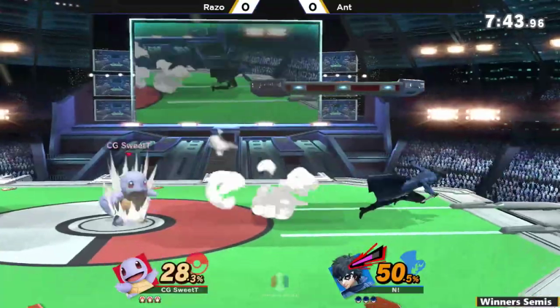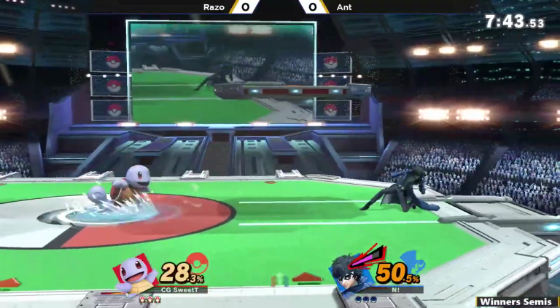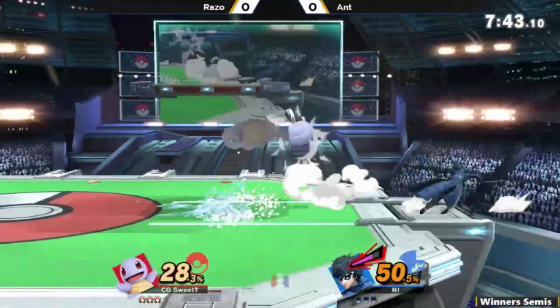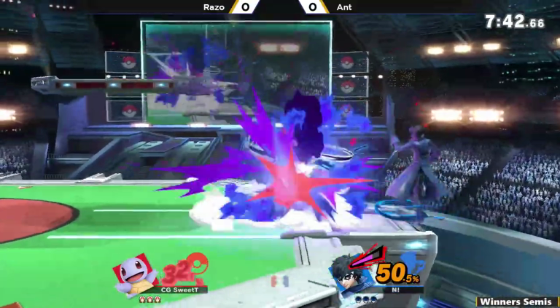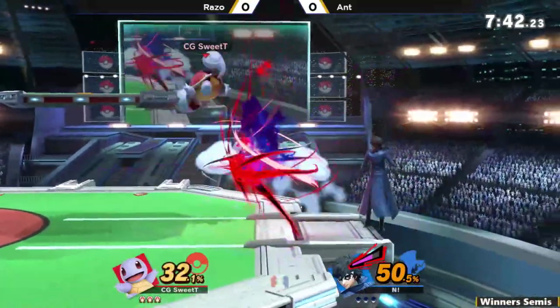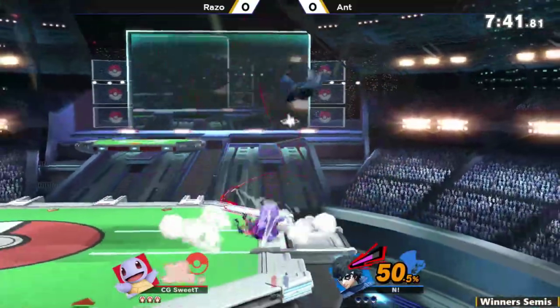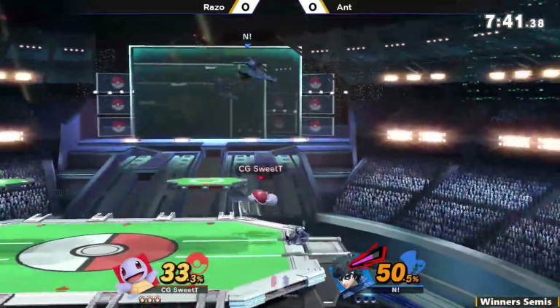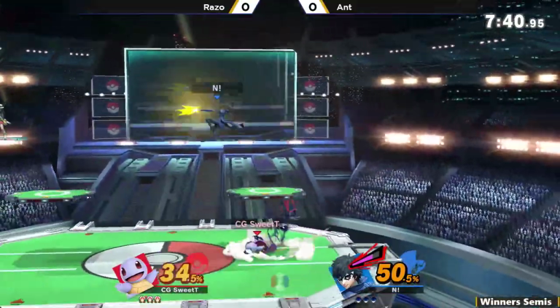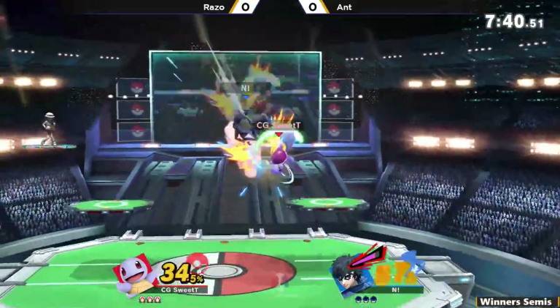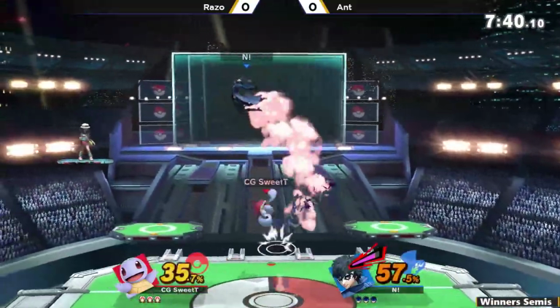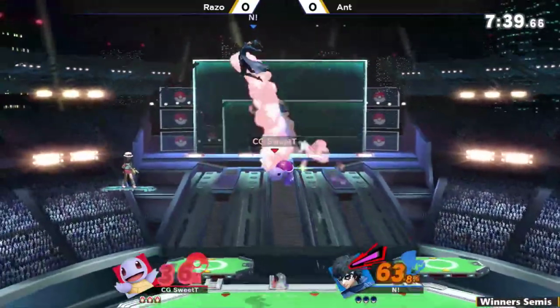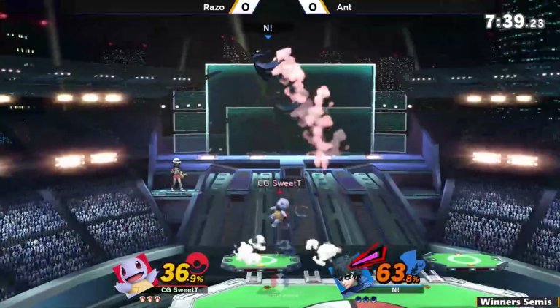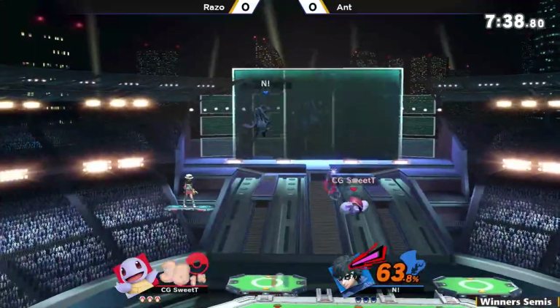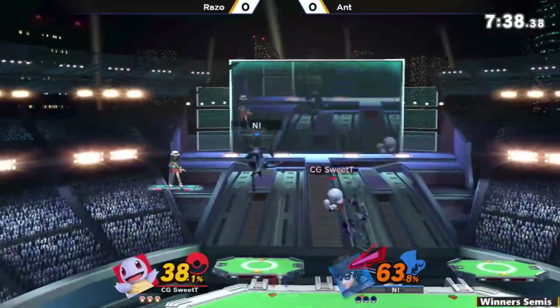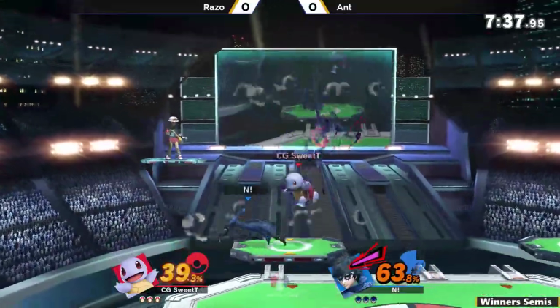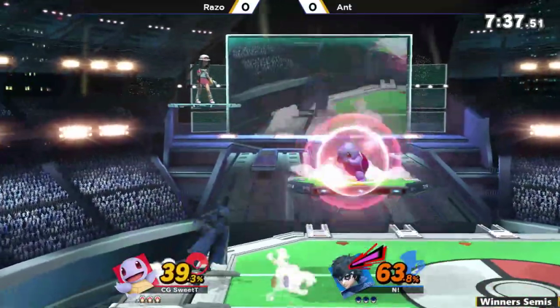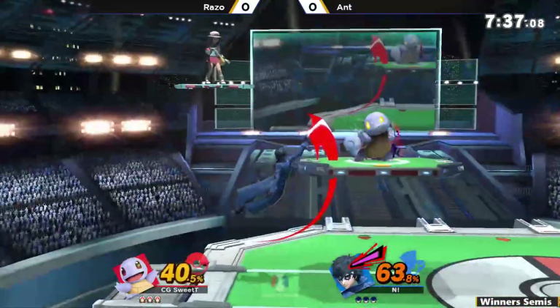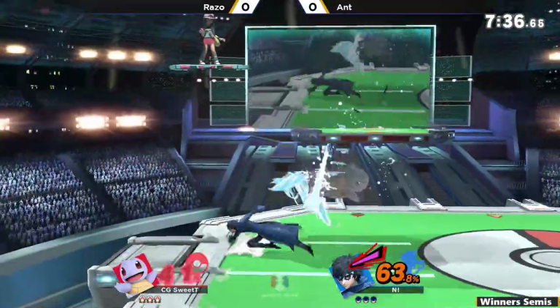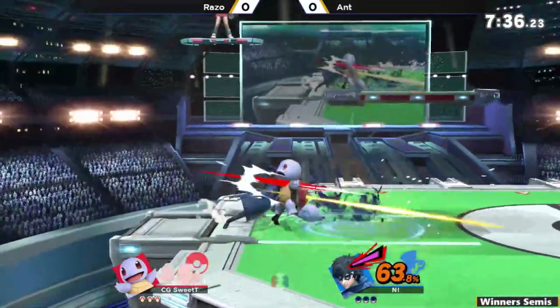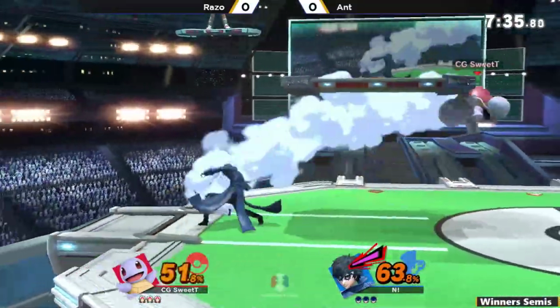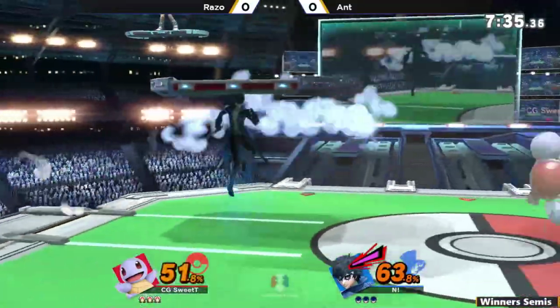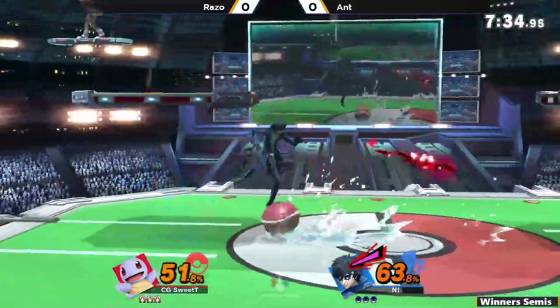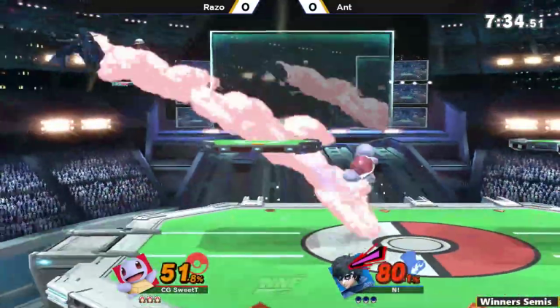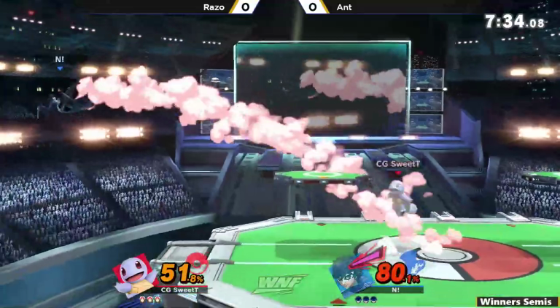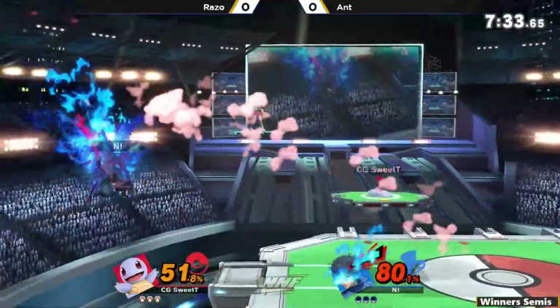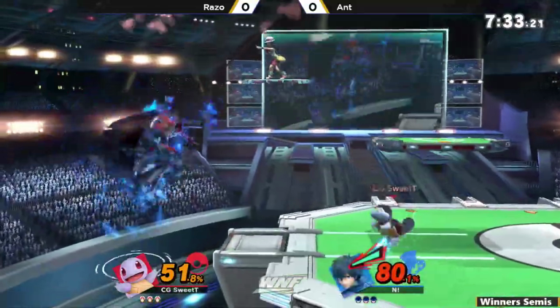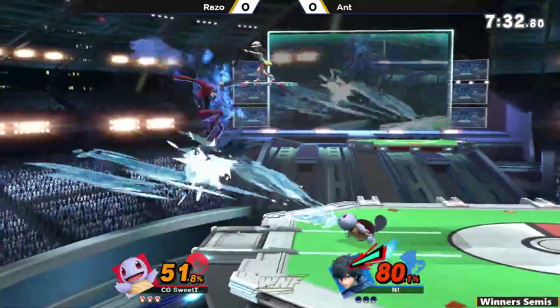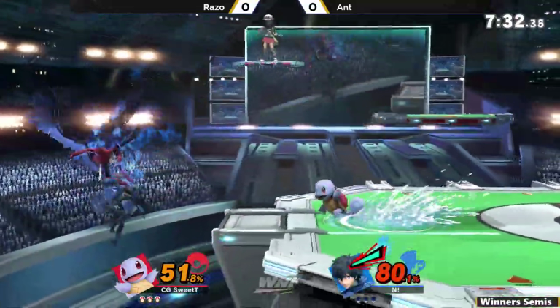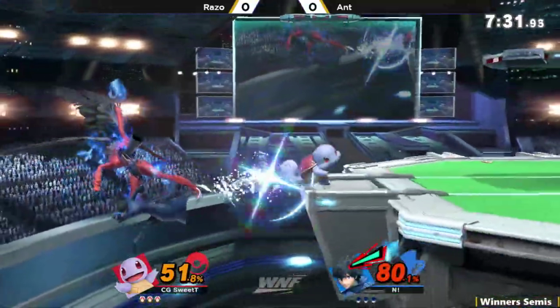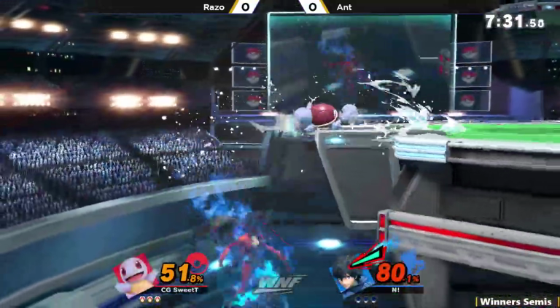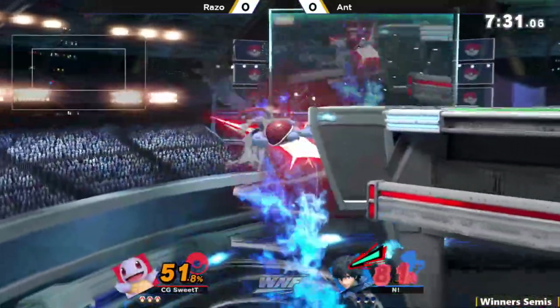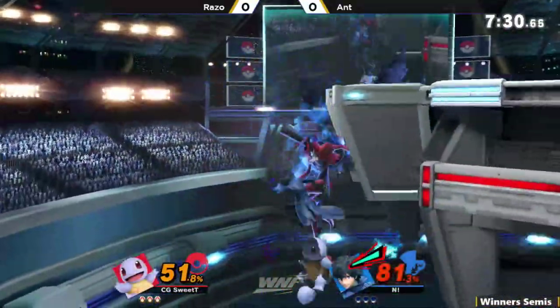Starting off on Pokemon Stadium. A lot of Sweet Teas can start off with Squirtle, go with those really smart first combos. And probably around this percent he's going to switch to Ivysaur, trying to get that...